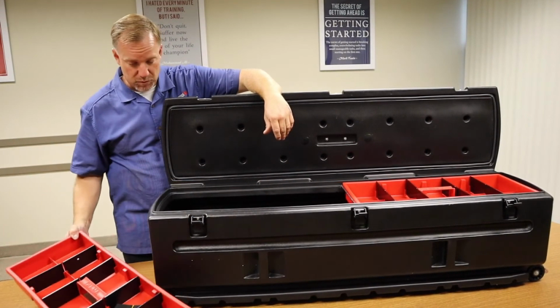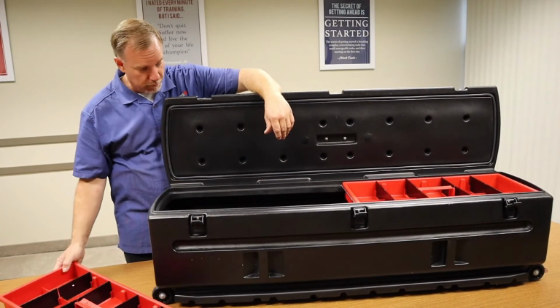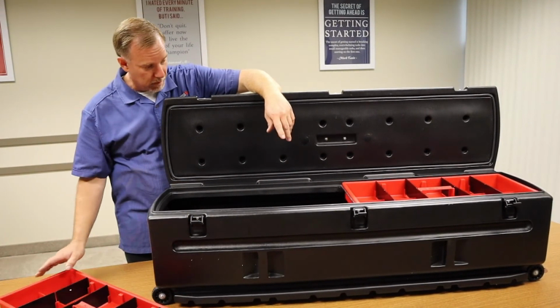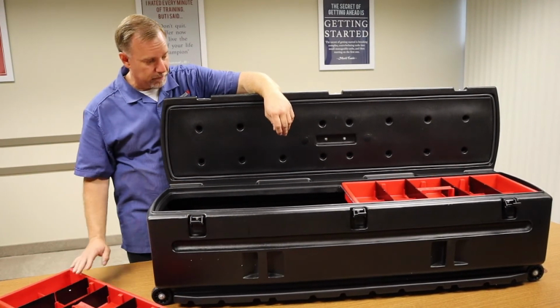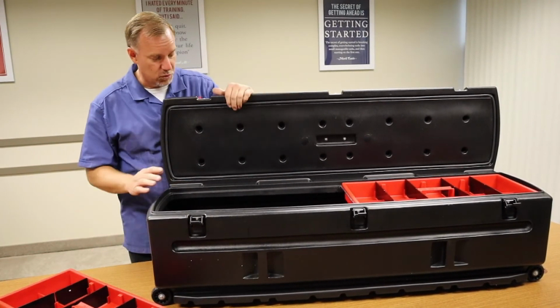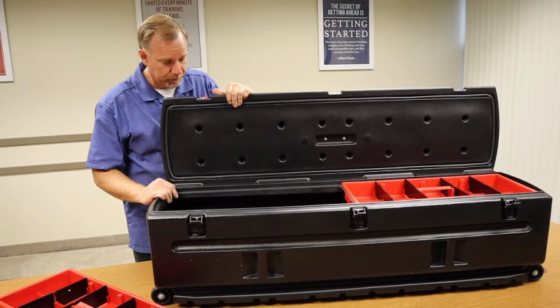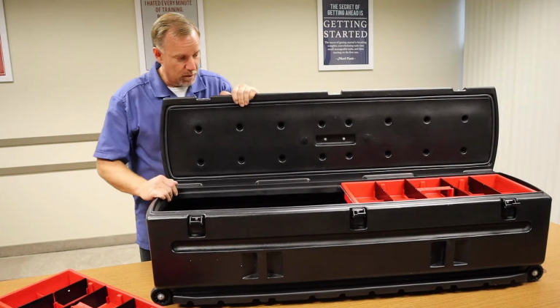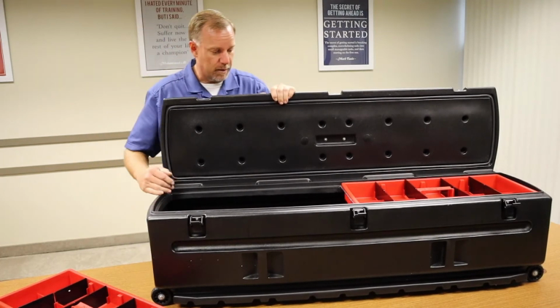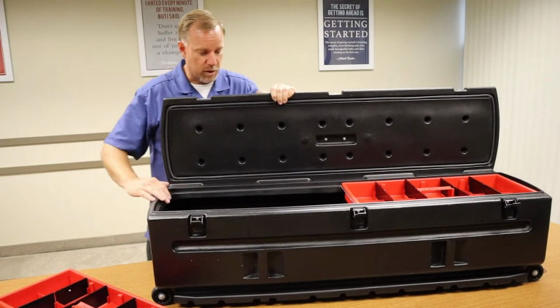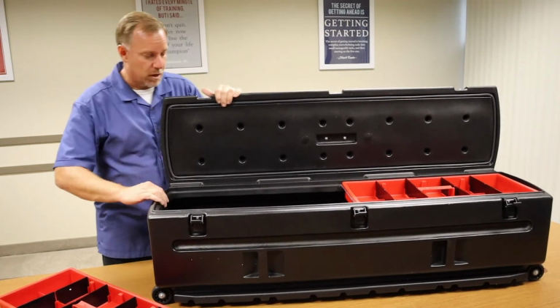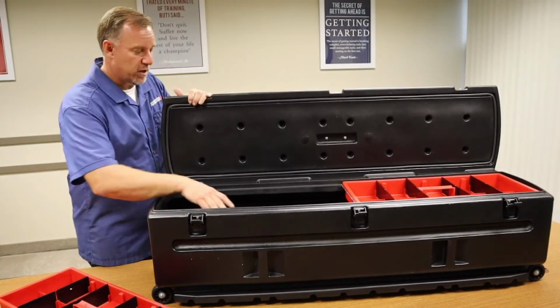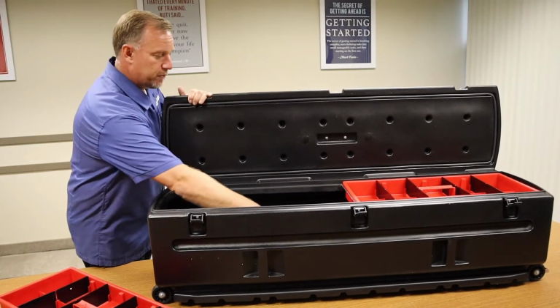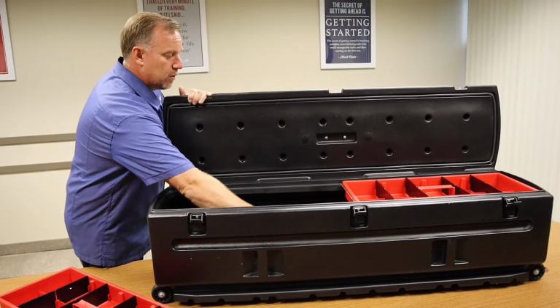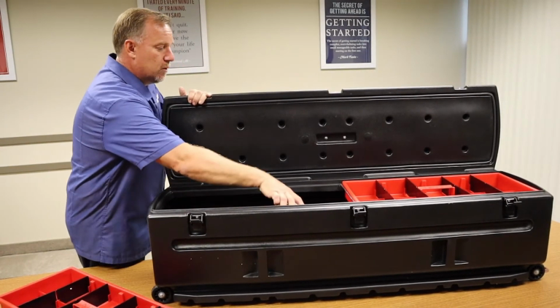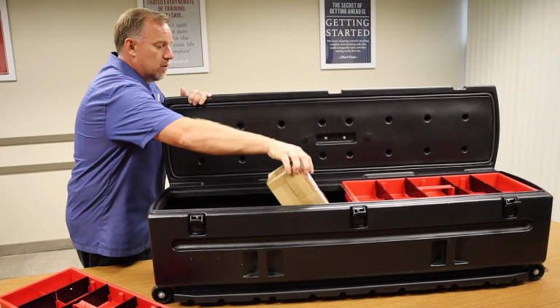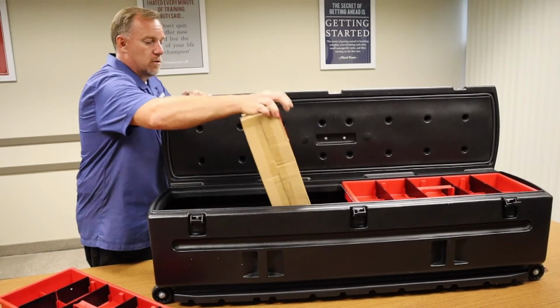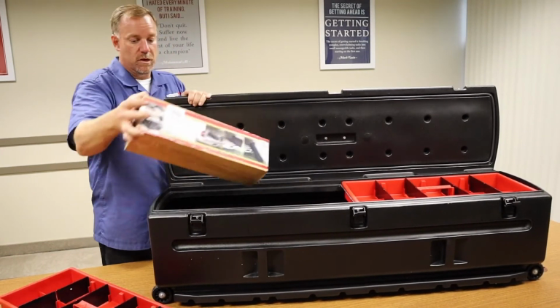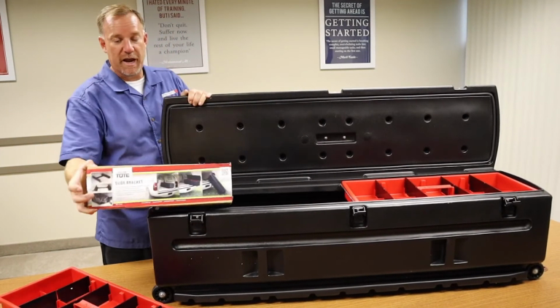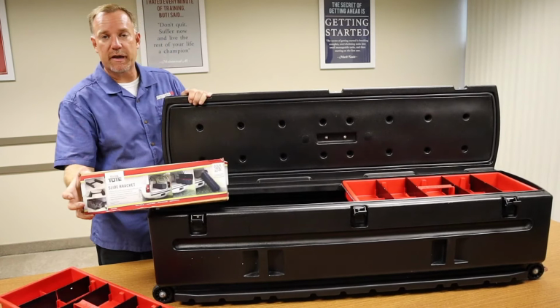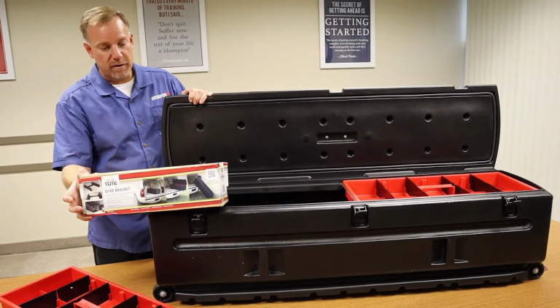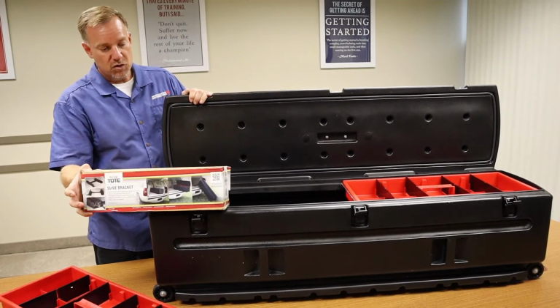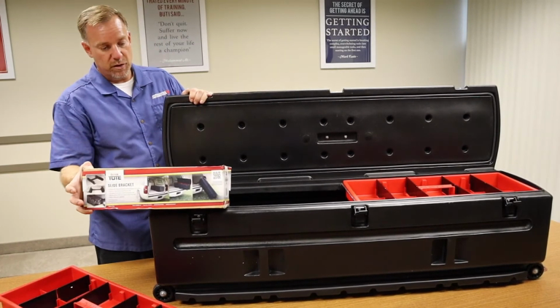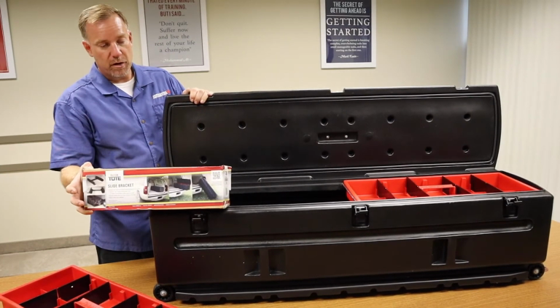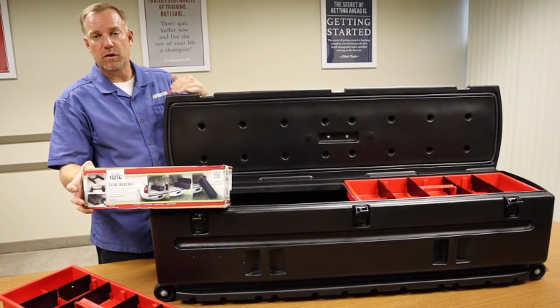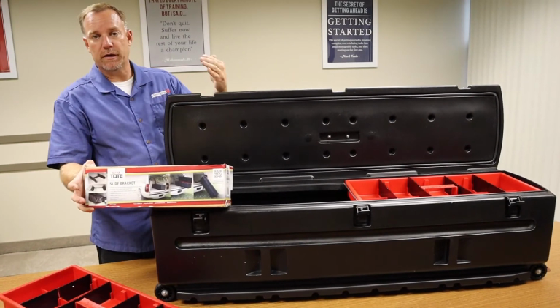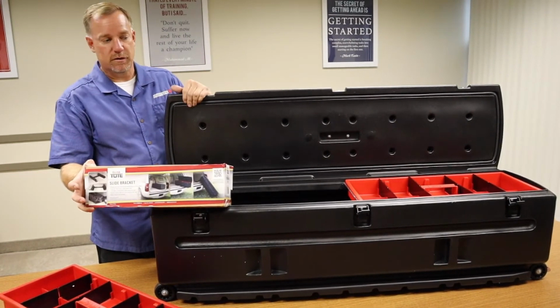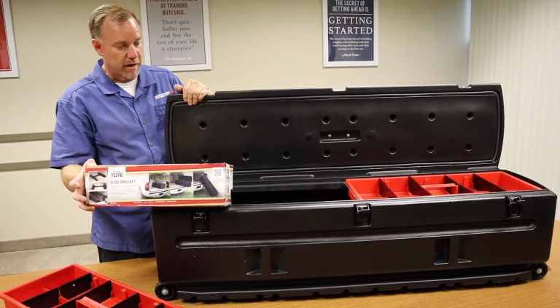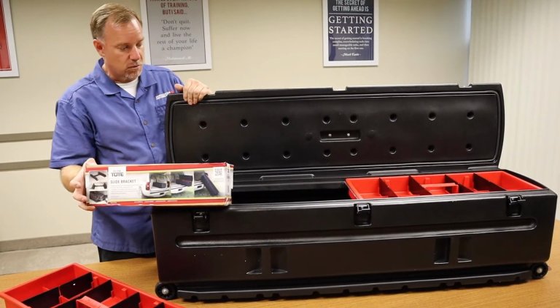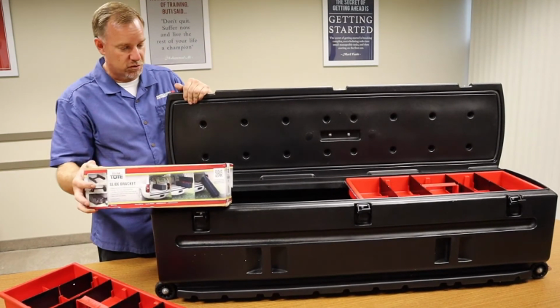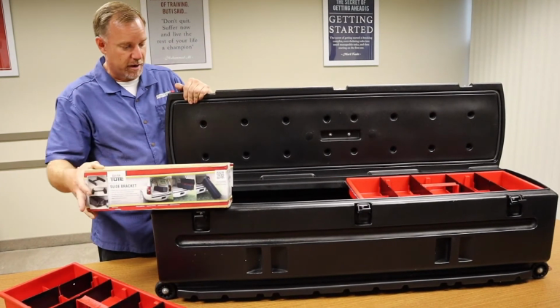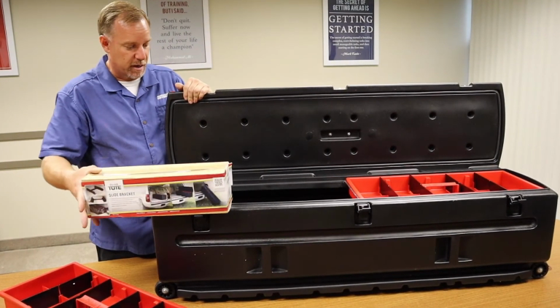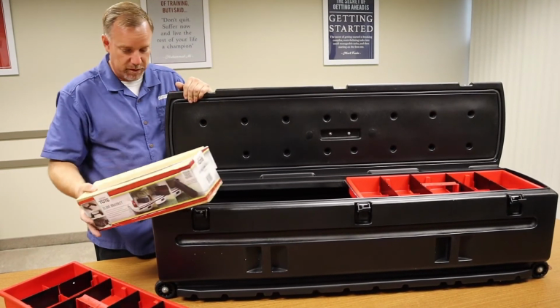These trays come out of it — there are two of them. This one also comes with a slide bracket kit so that when you mount it you can get it to slide in and out; the slide bracket kit comes with it.